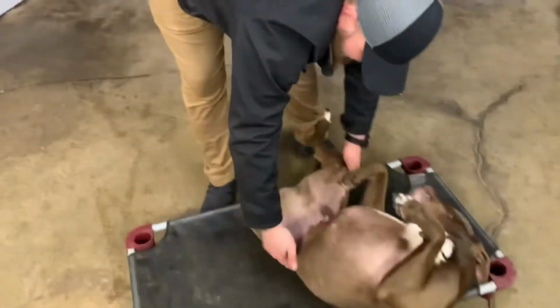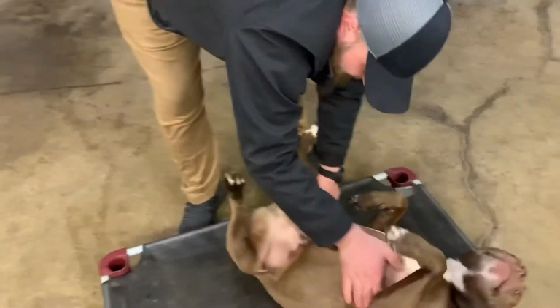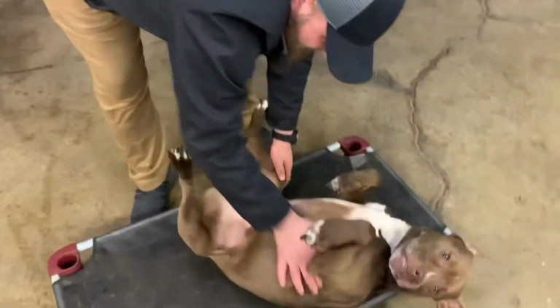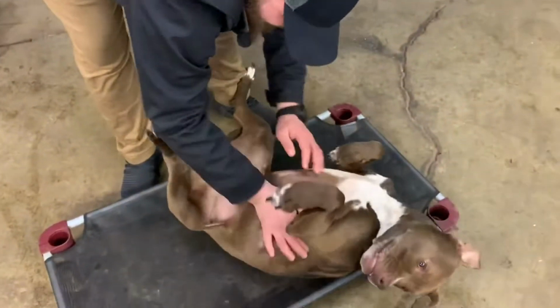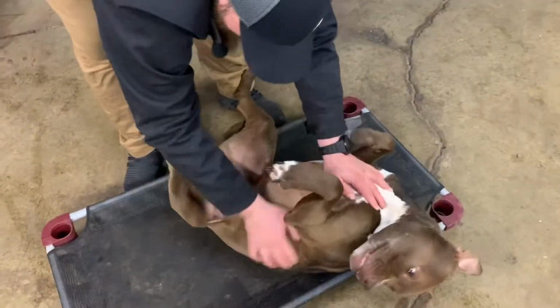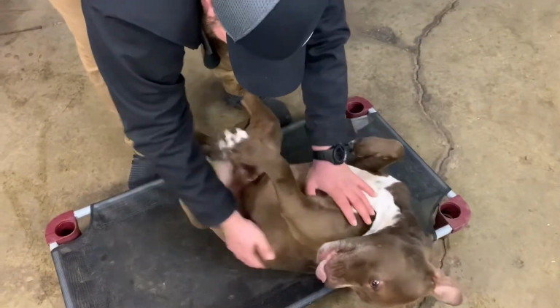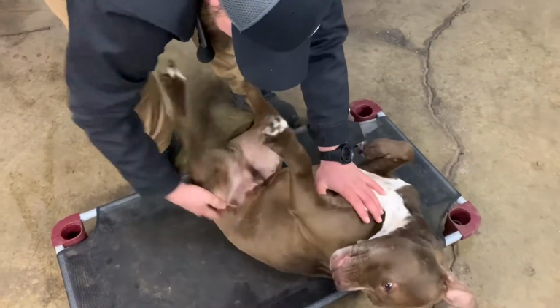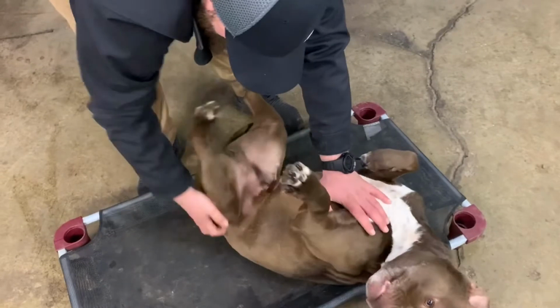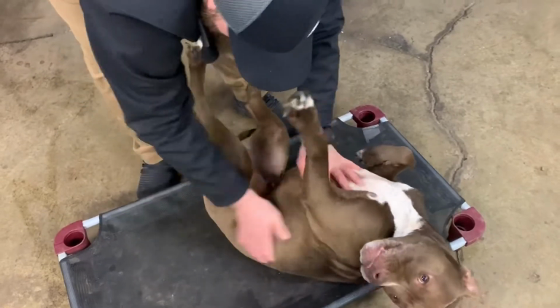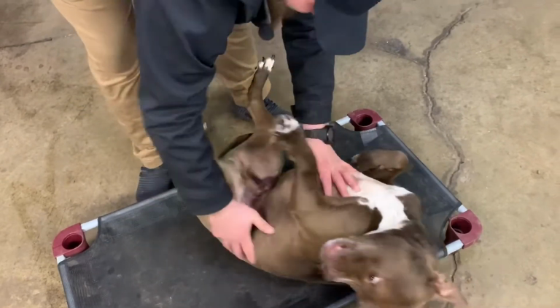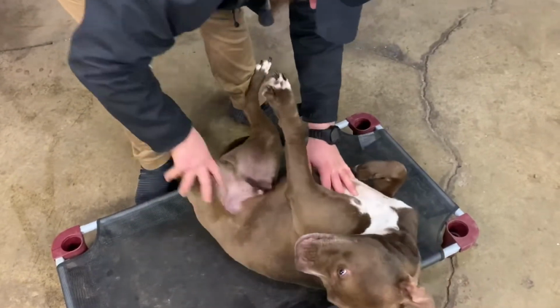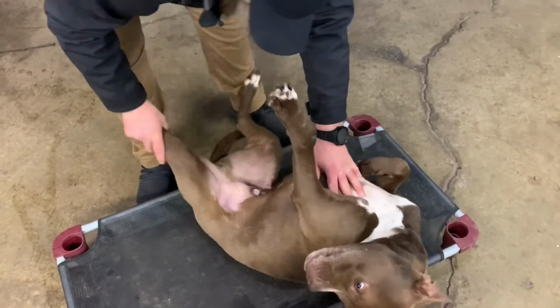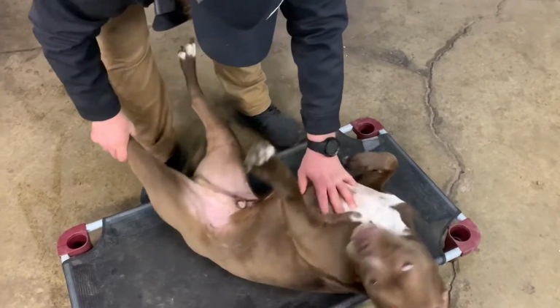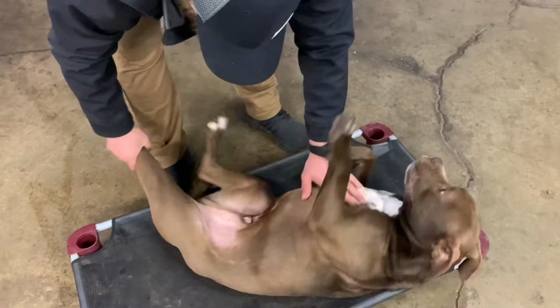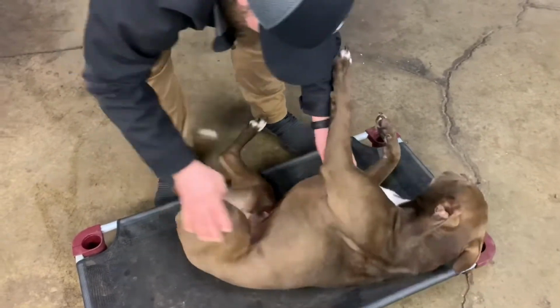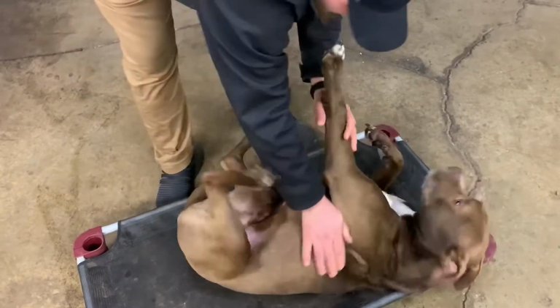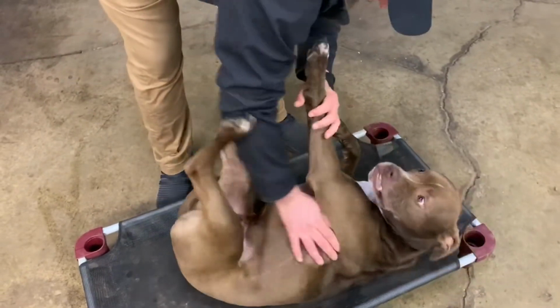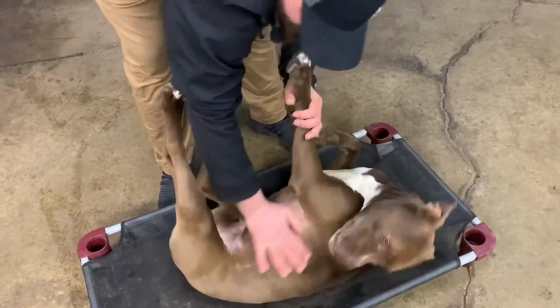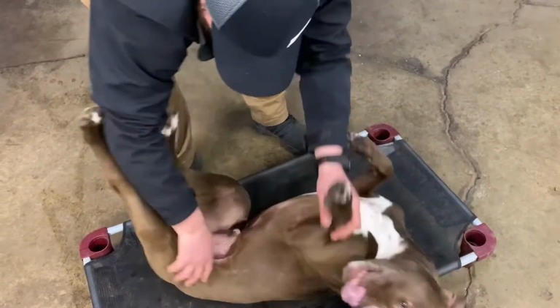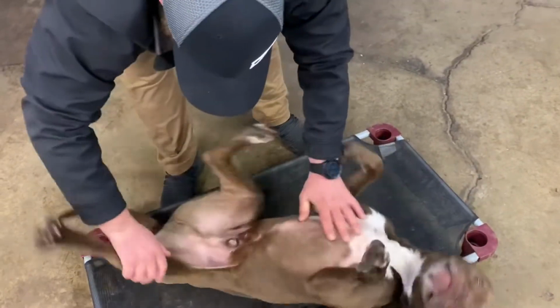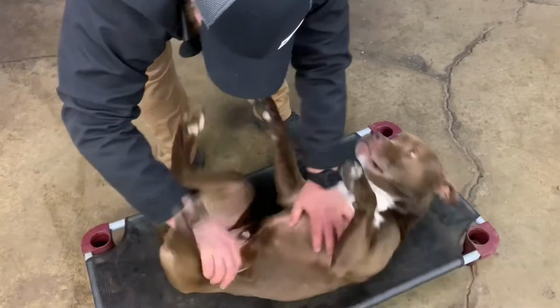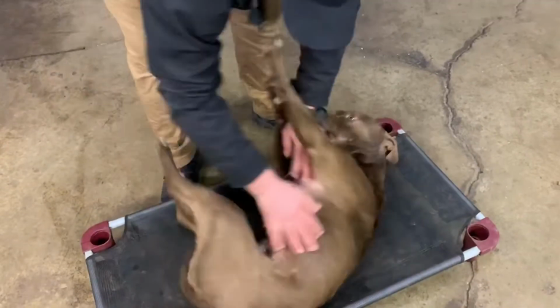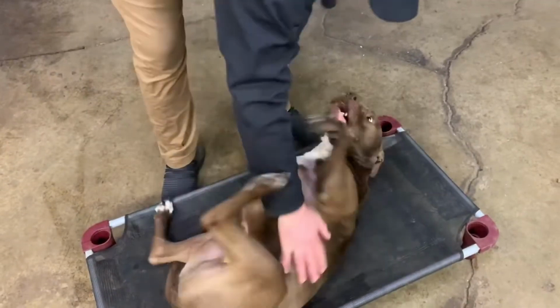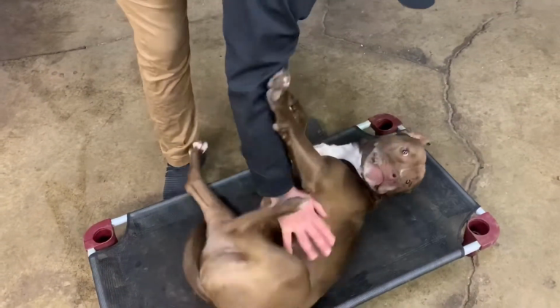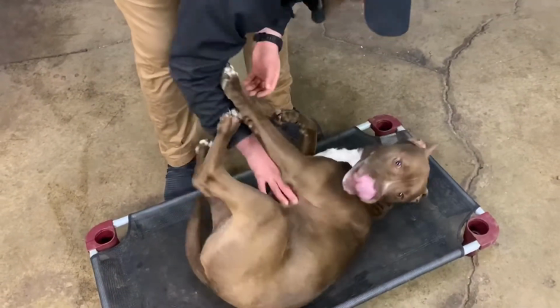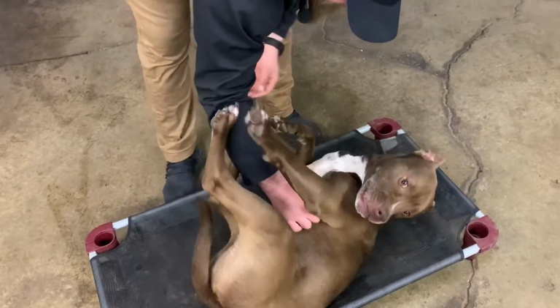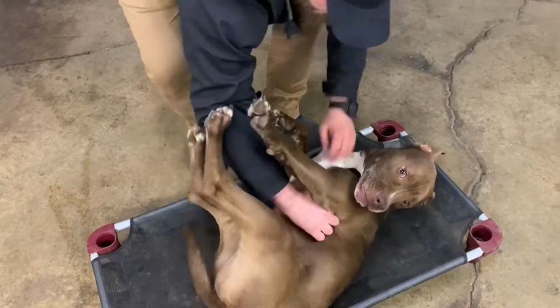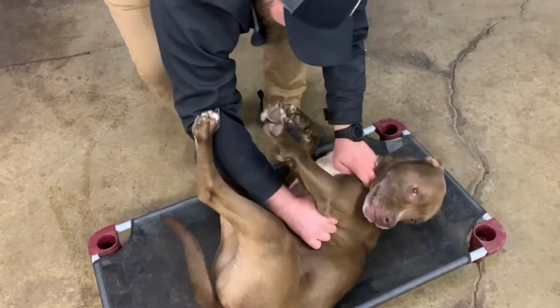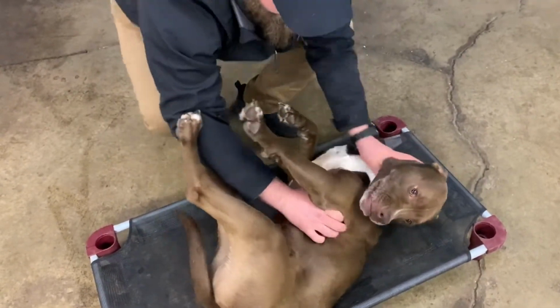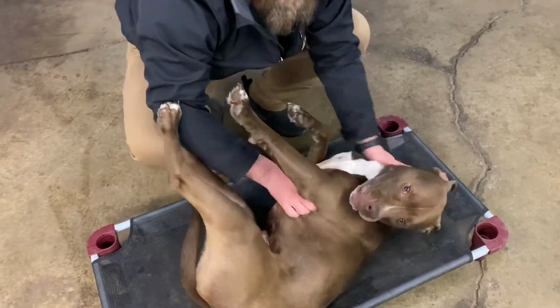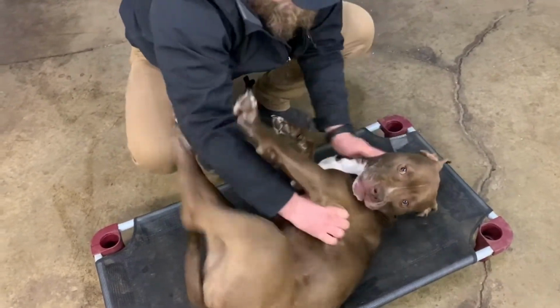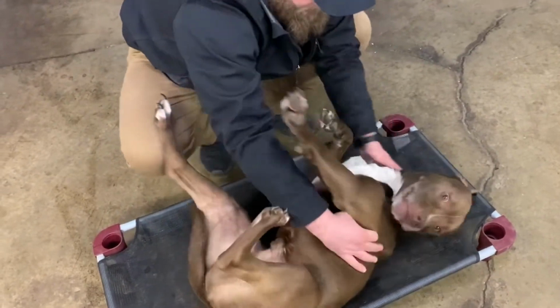Now that we've got him on his back — belly to the air. He doesn't have much fur on his belly so we can kind of see; we don't really need to feel too much. We can see if there are any problems going on.